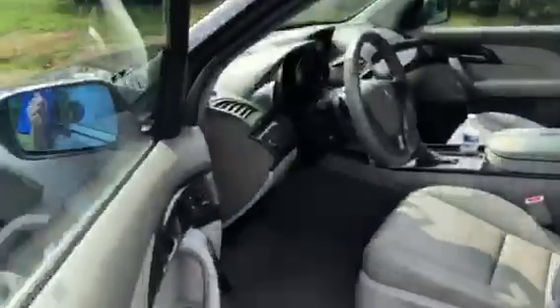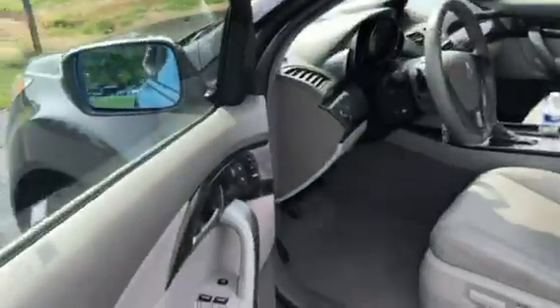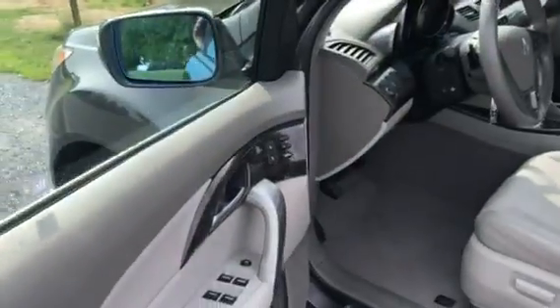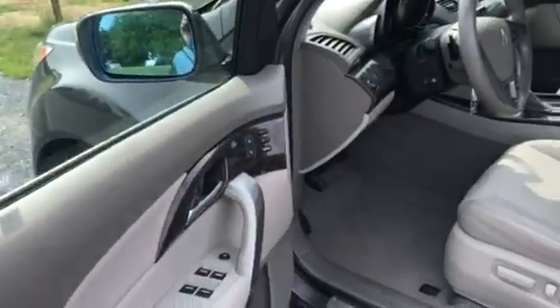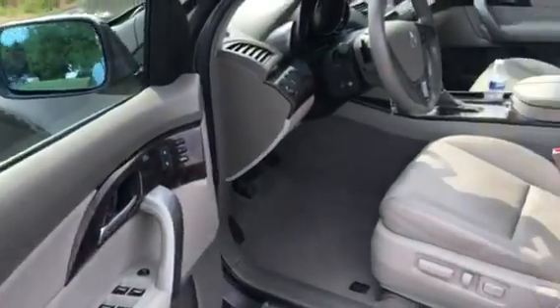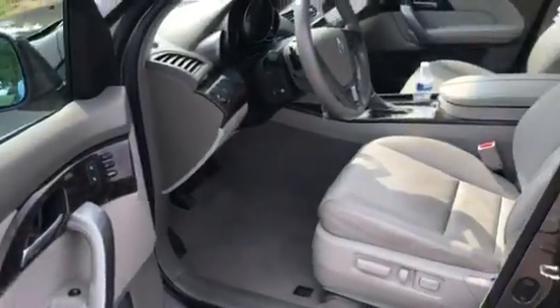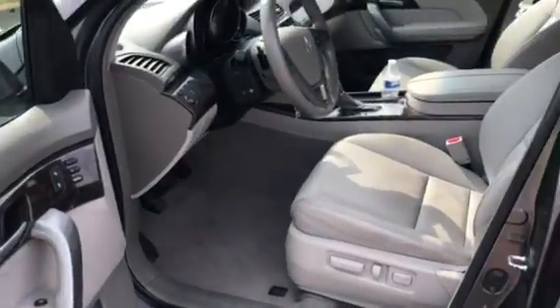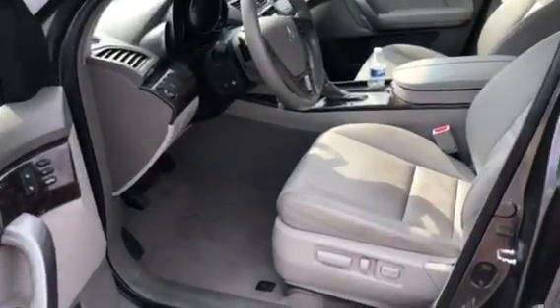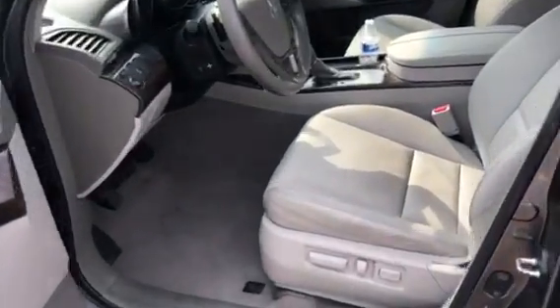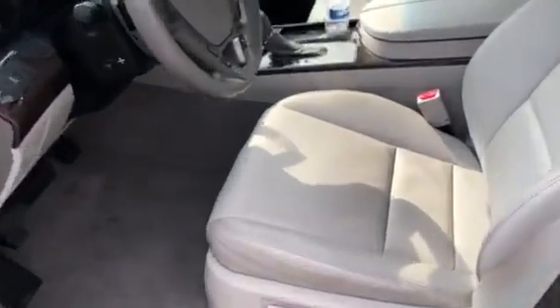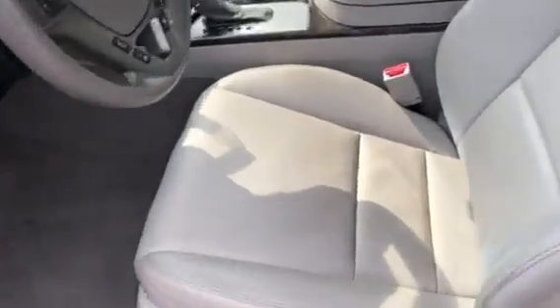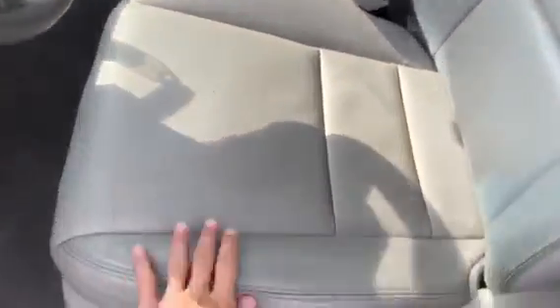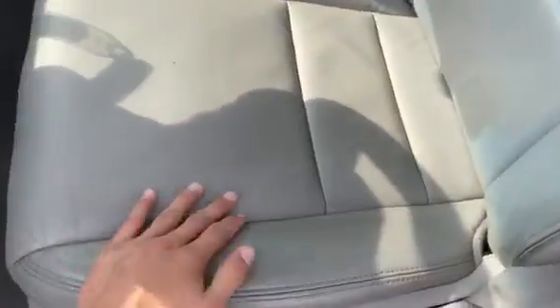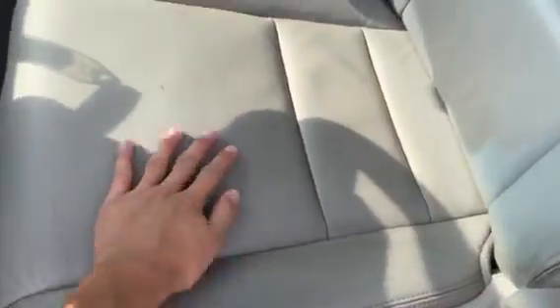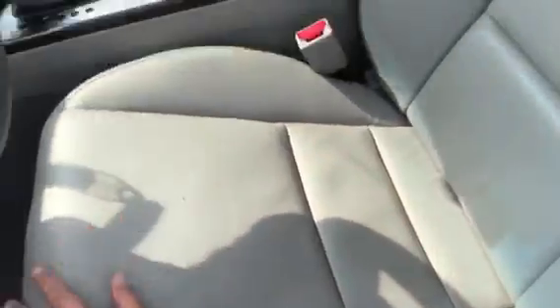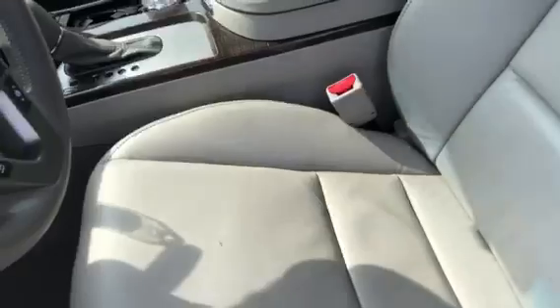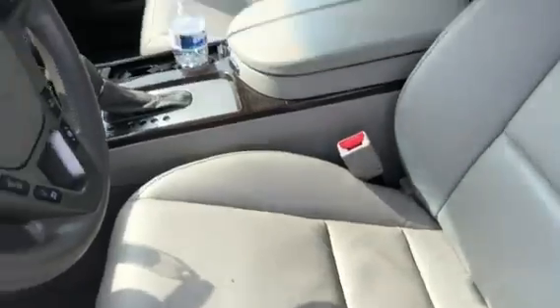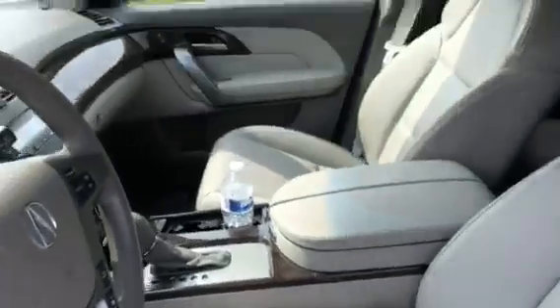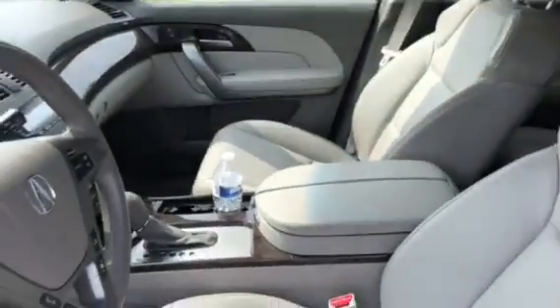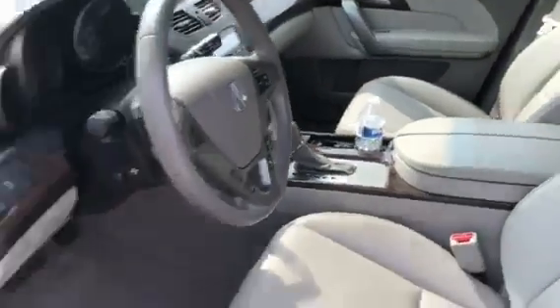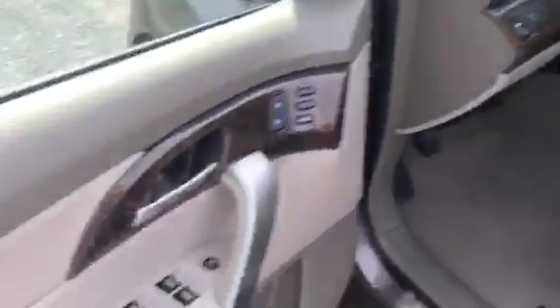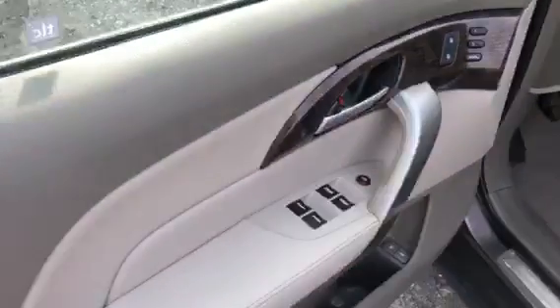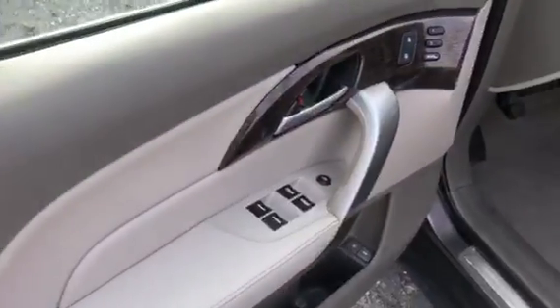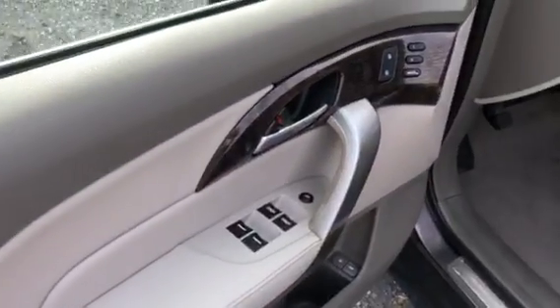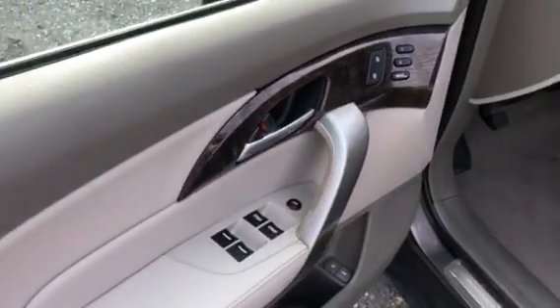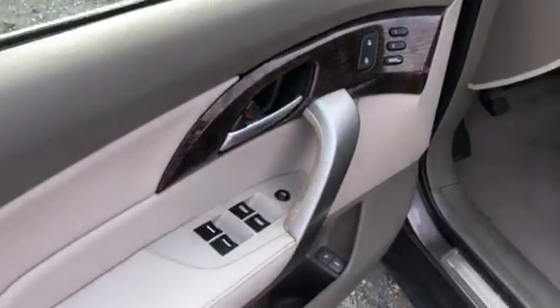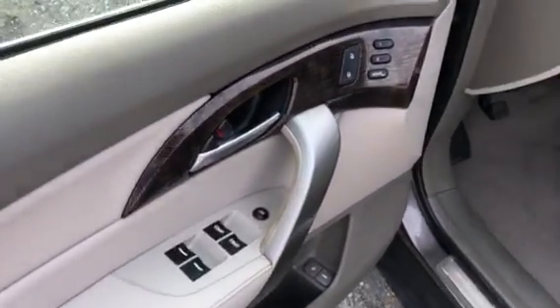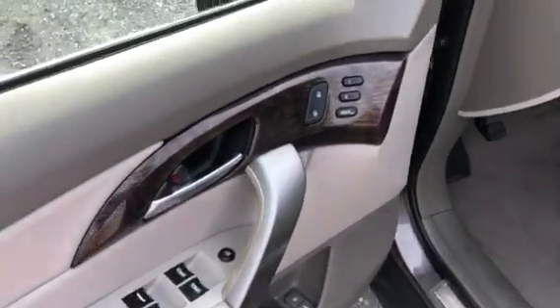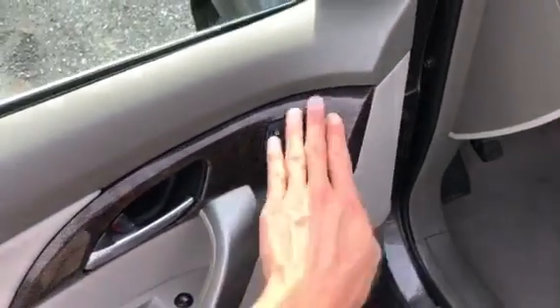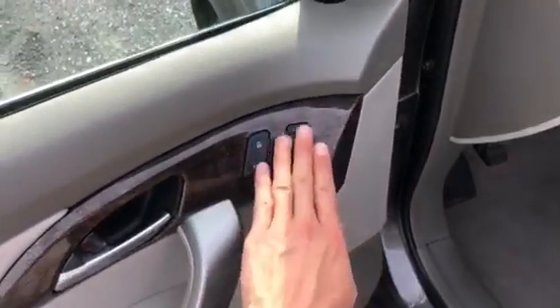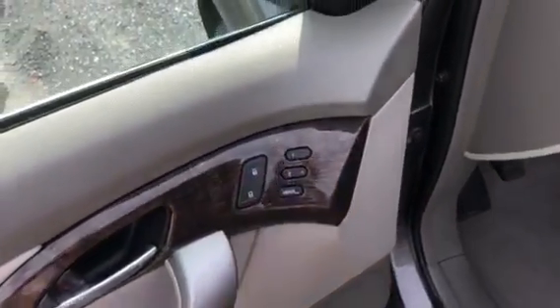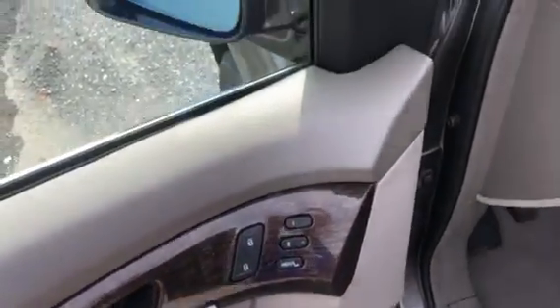Up front, there are plenty of features in this Acura. You will notice the leather seats up front are in great shape as well. You do have your power door locks, windows, and mirrors, and memory seating.